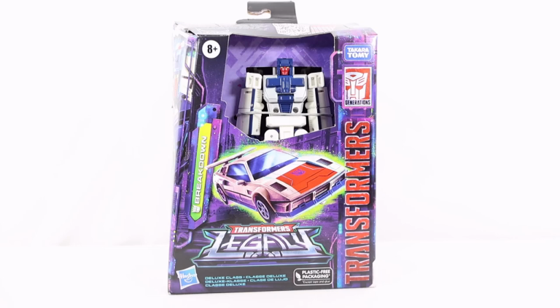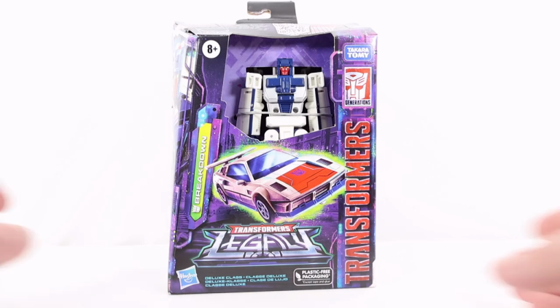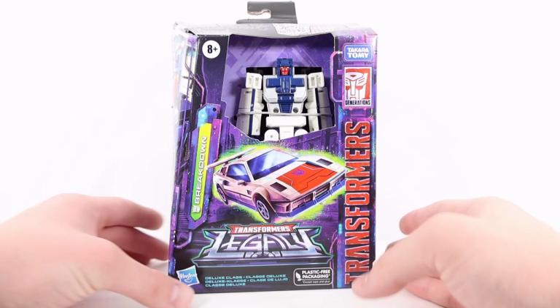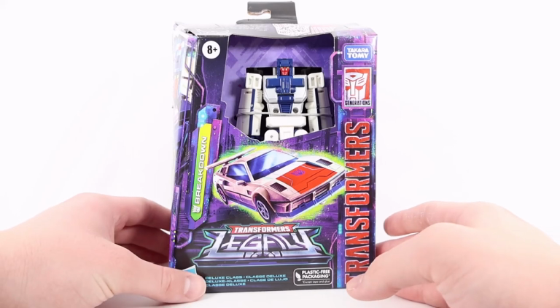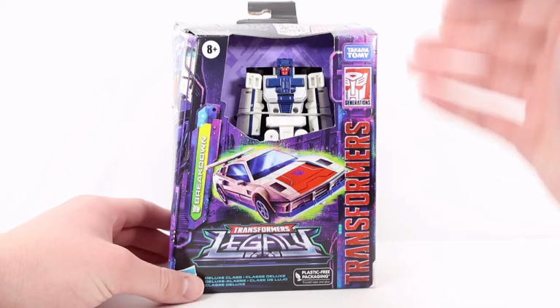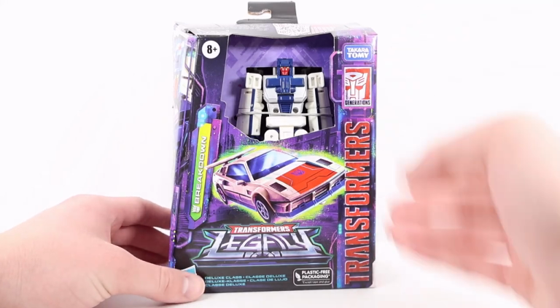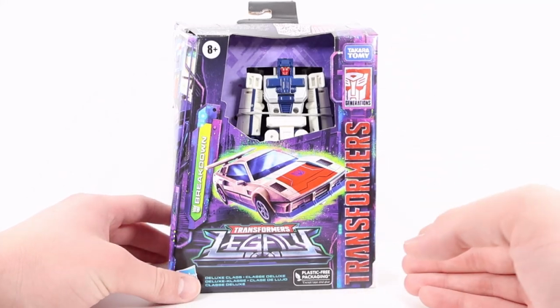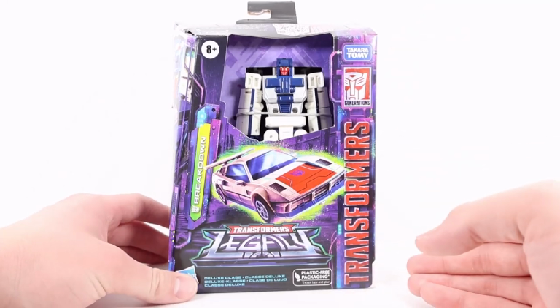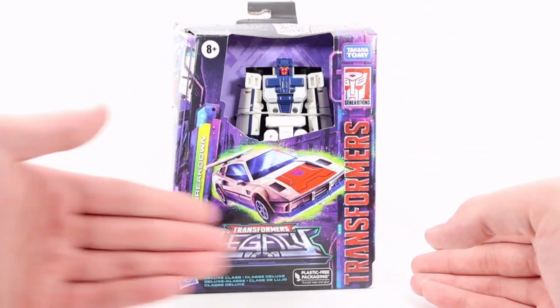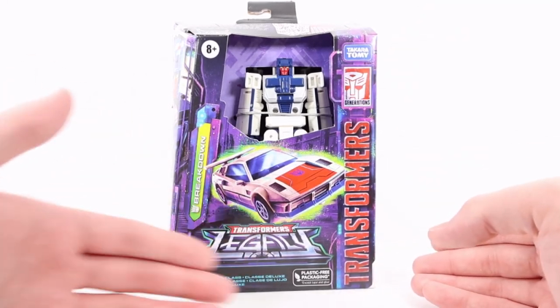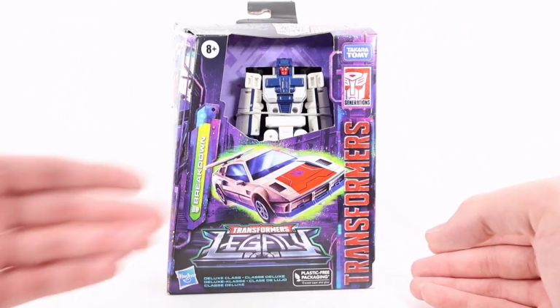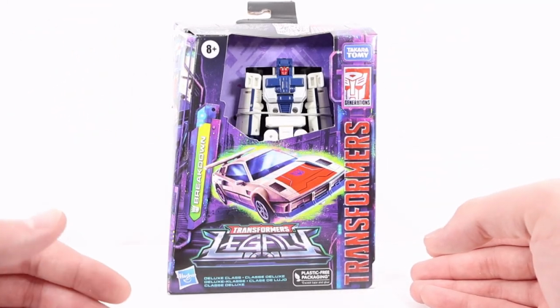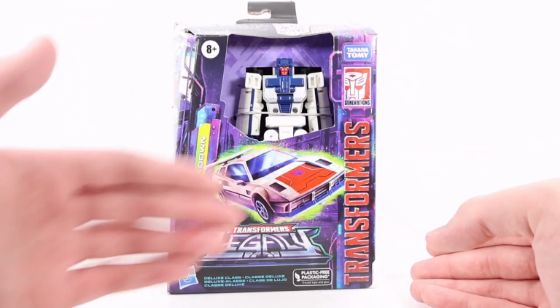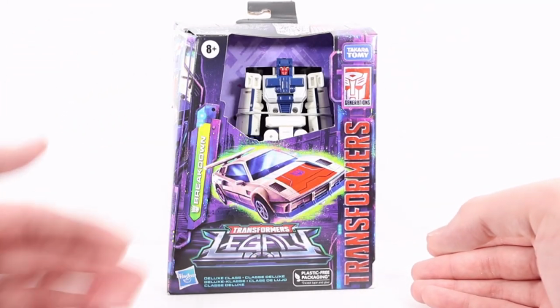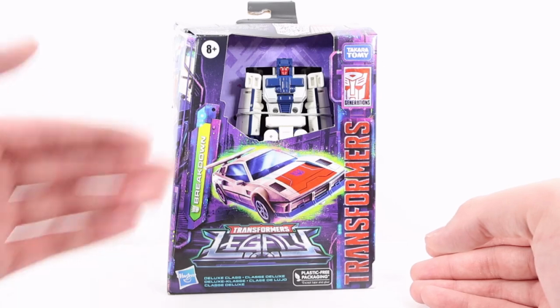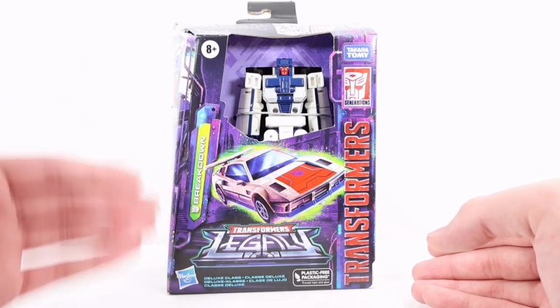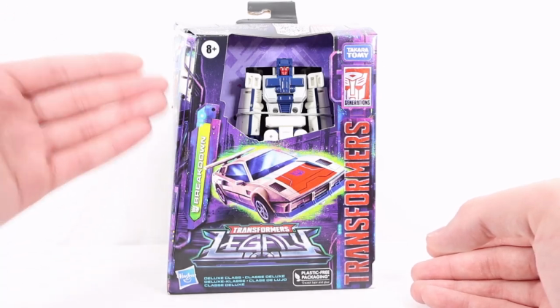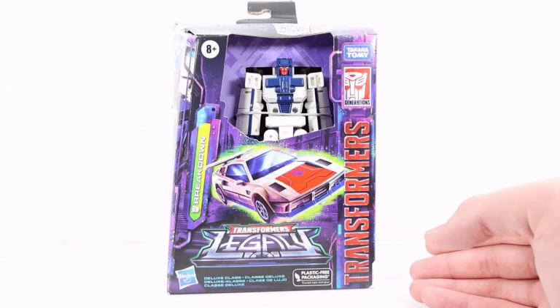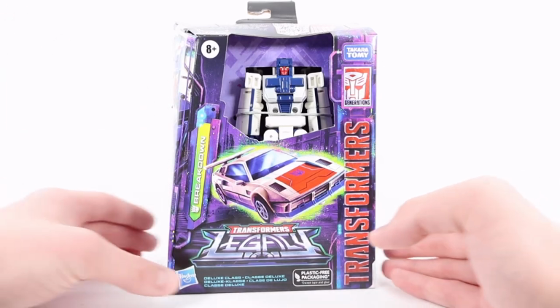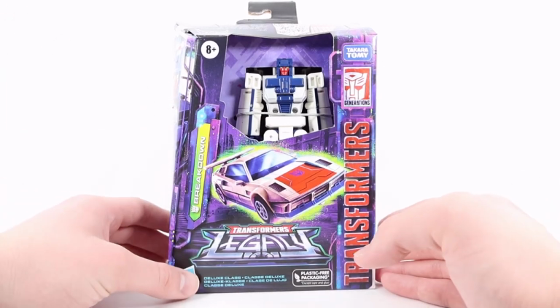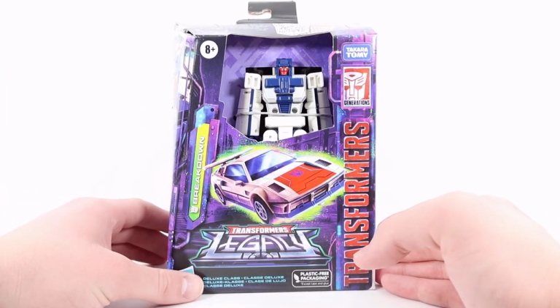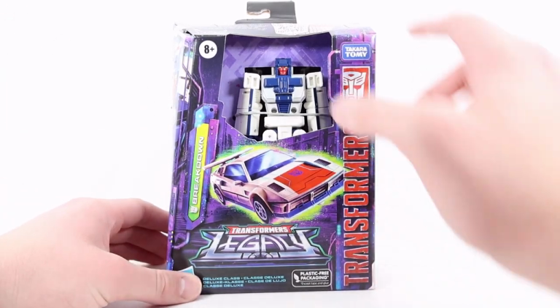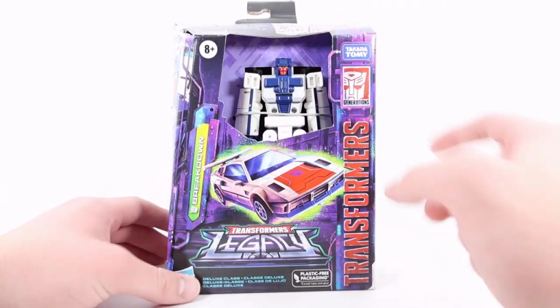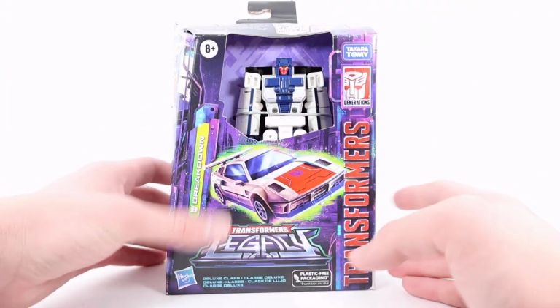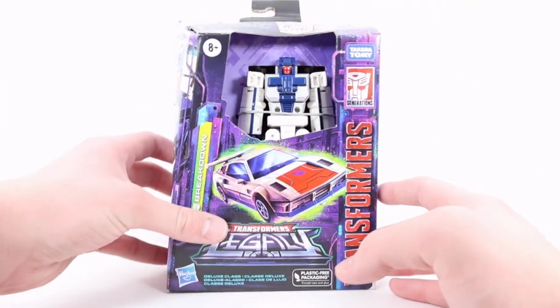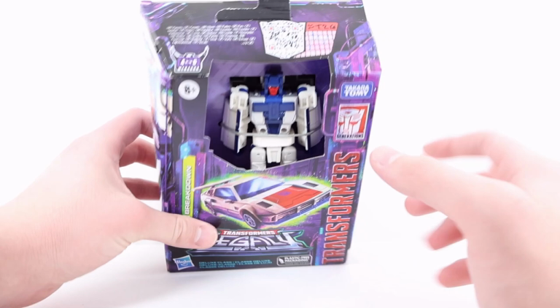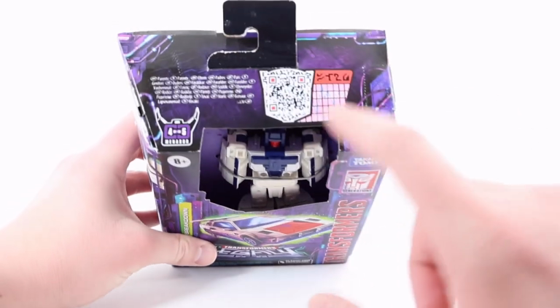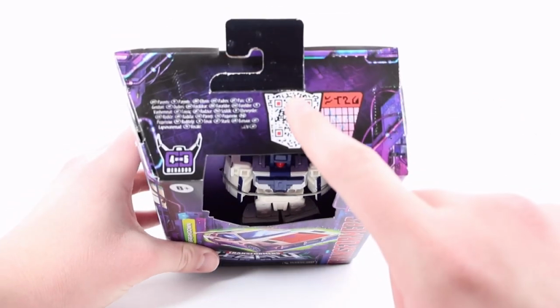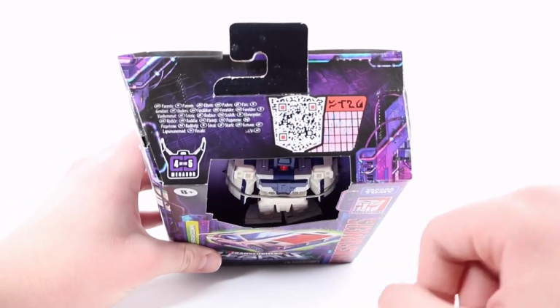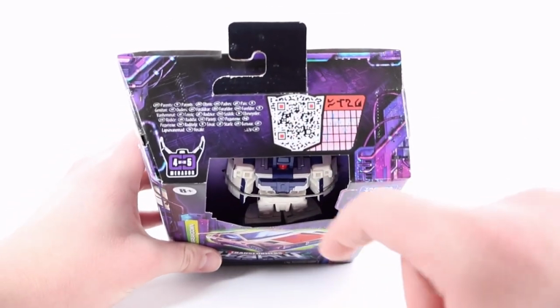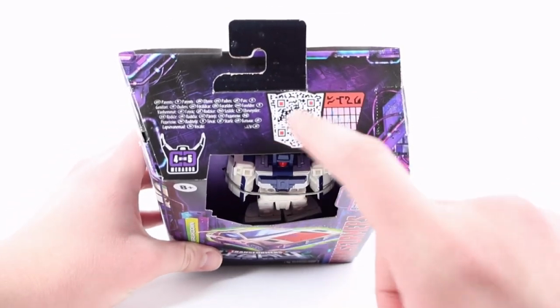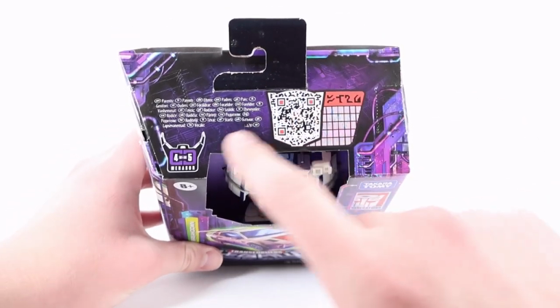Let's take a look at the packaging. On the very front we have the Transformers Legacy logo and a really cool artwork shot of Breakdown in his car mode. We do have Breakdown with the Decepticon symbol, an open window displaying the figure in the packaging. Up top we have a QR code — if you scan that, it will show stats.